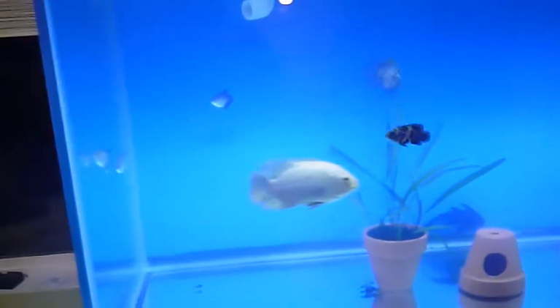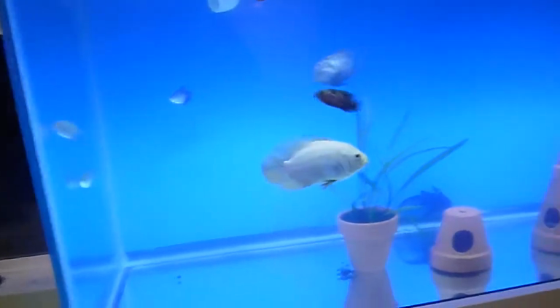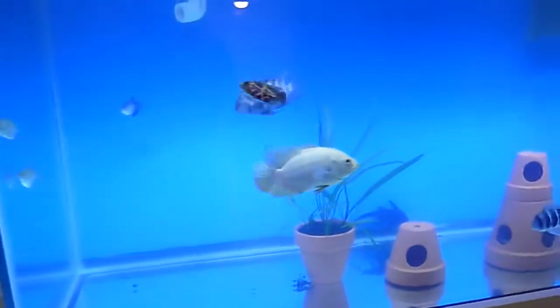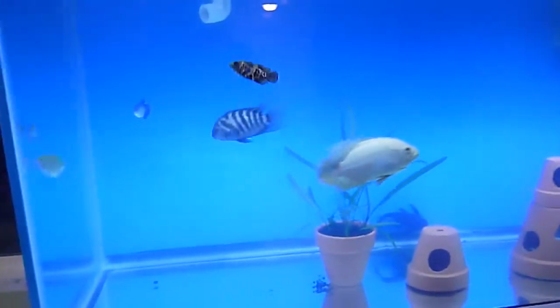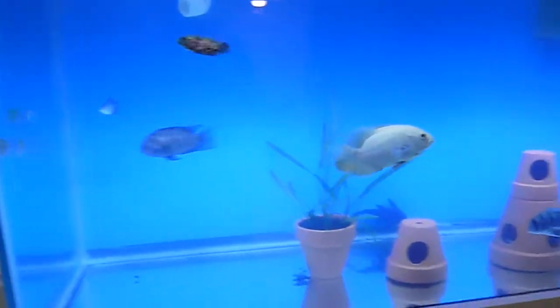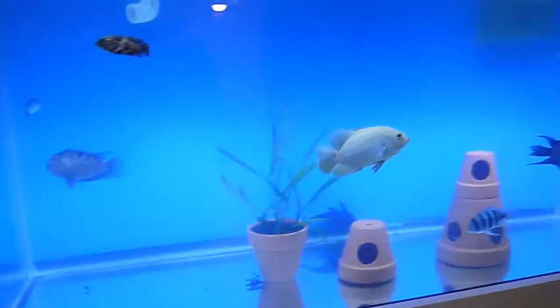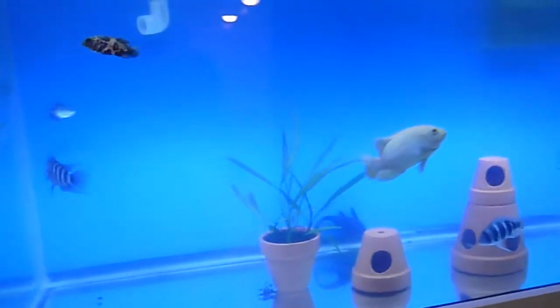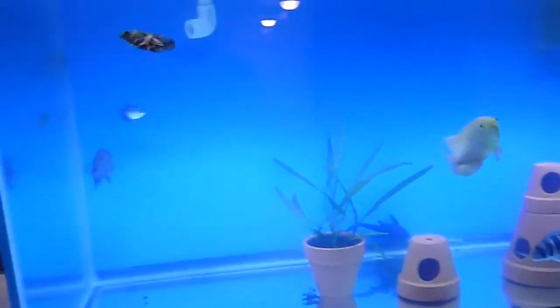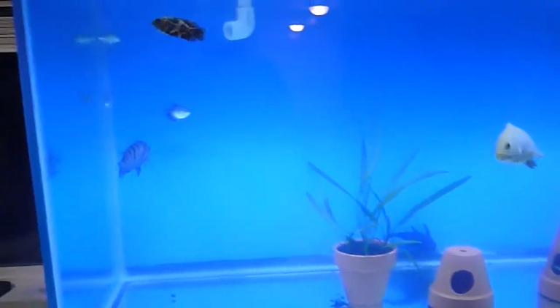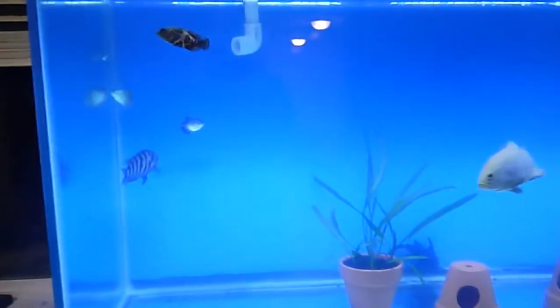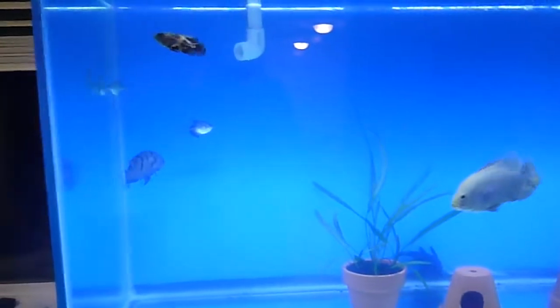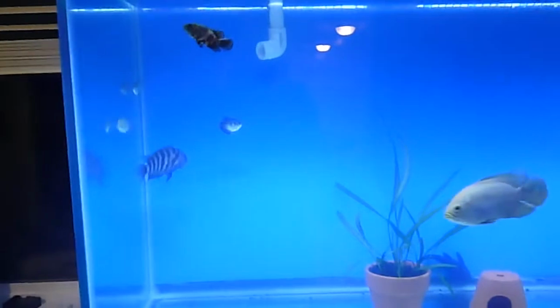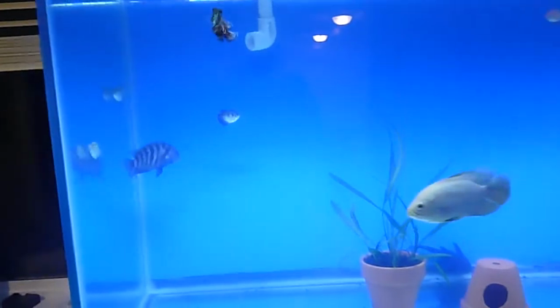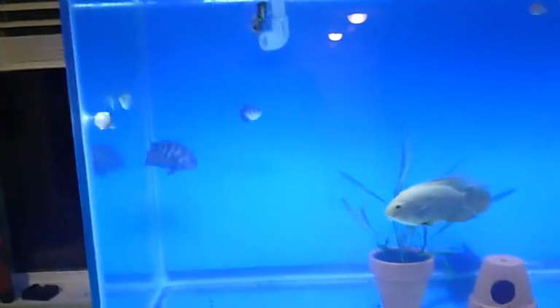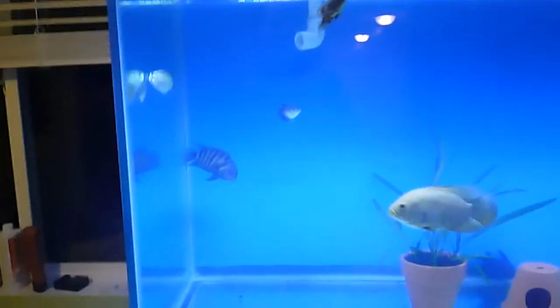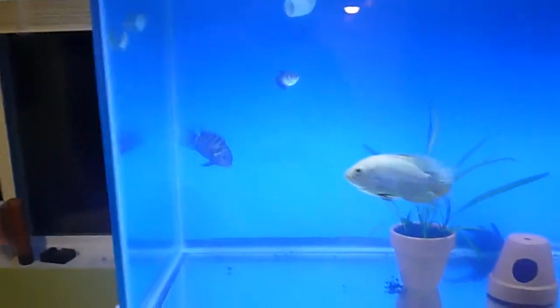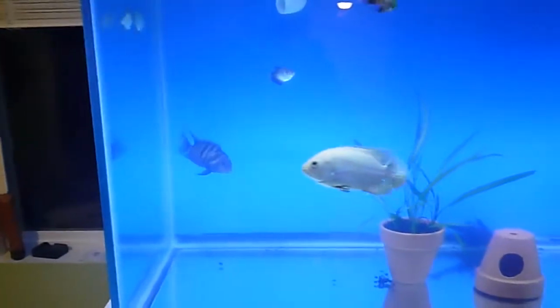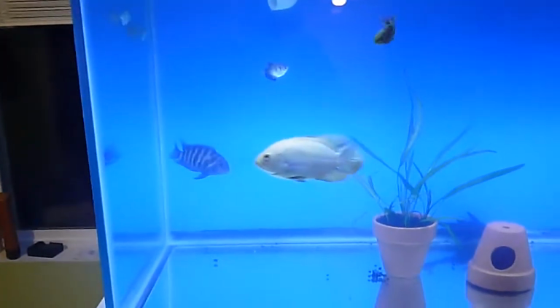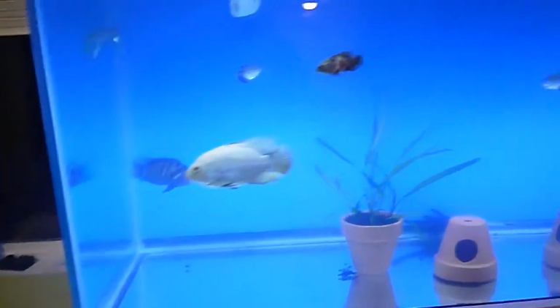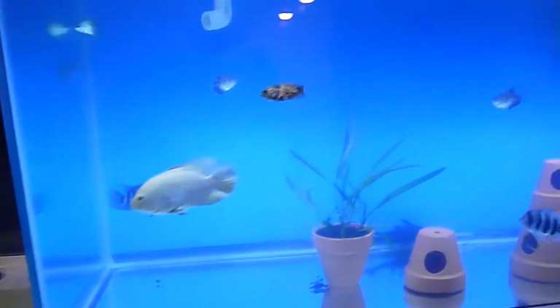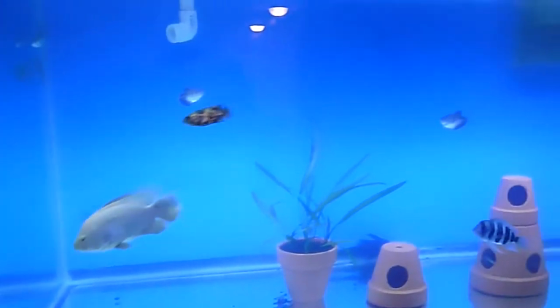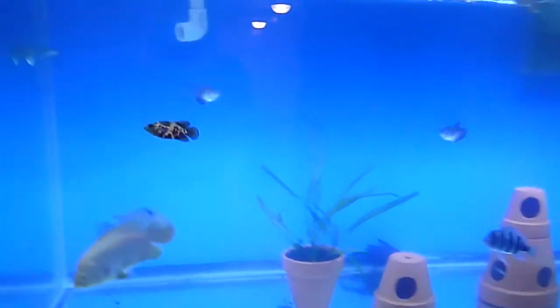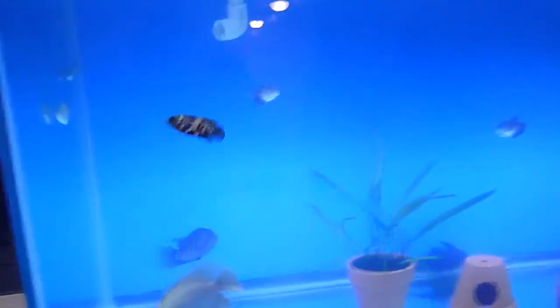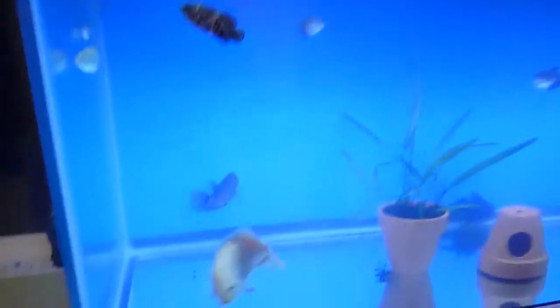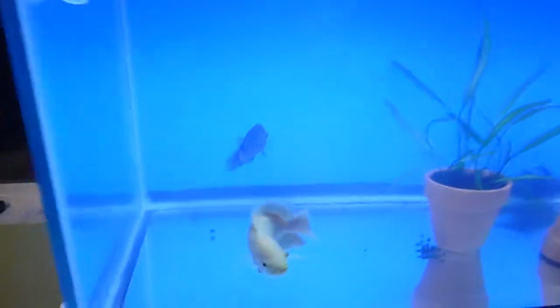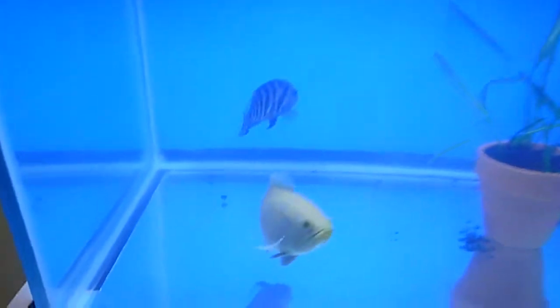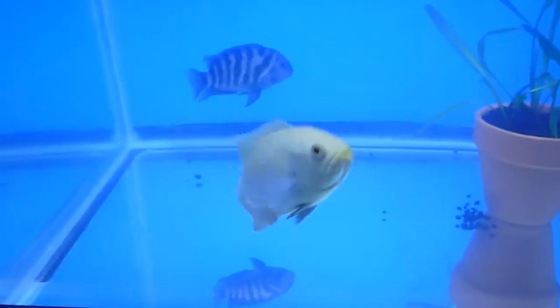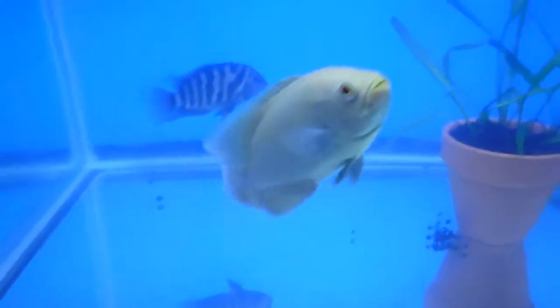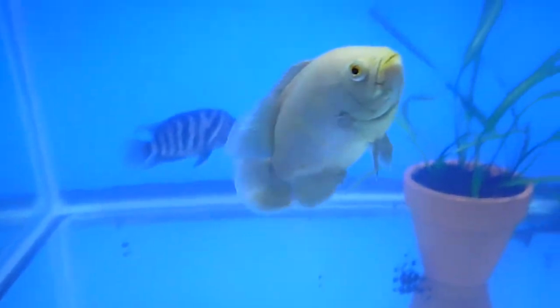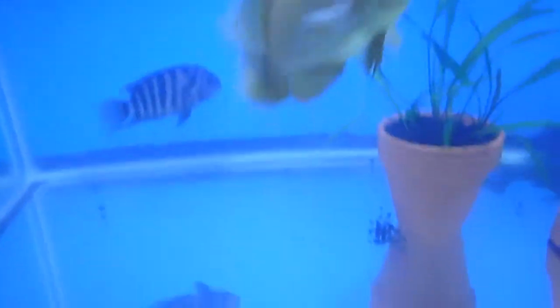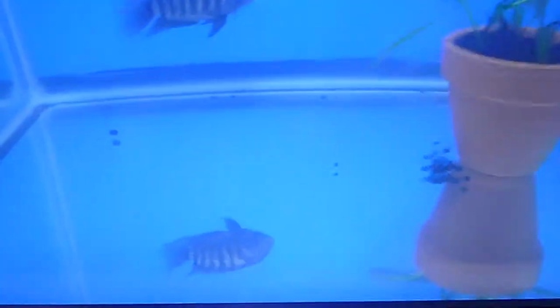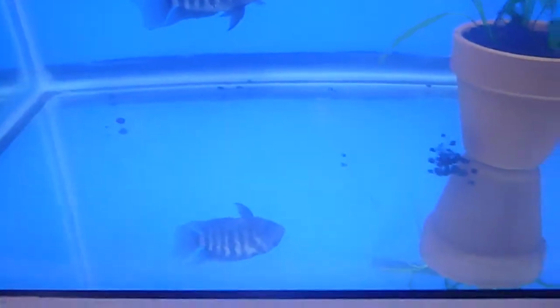I got some fish but I keep switching my fish around from tank to tank, and right now I have a bunch of random fish in this tank. Still bare bottom of course.